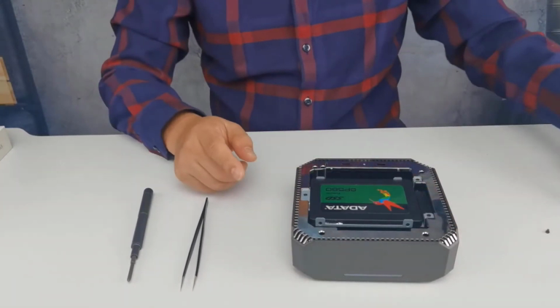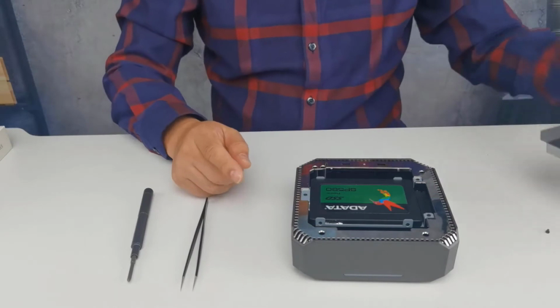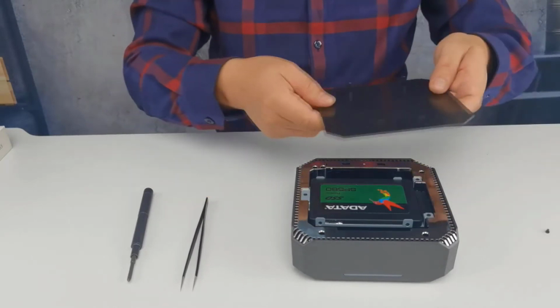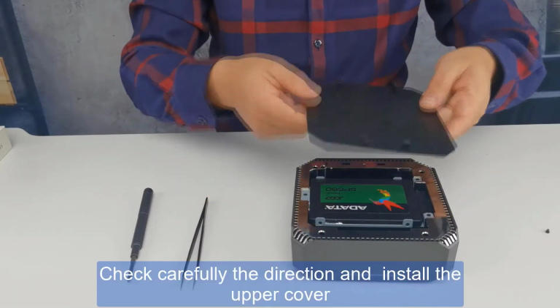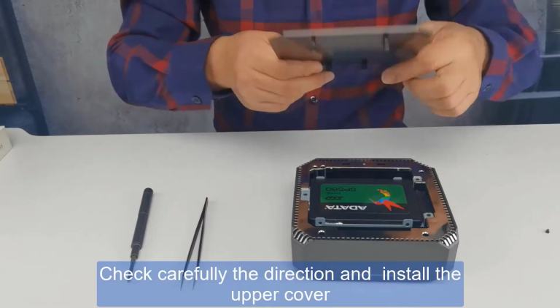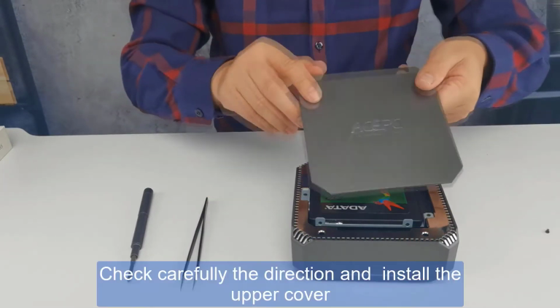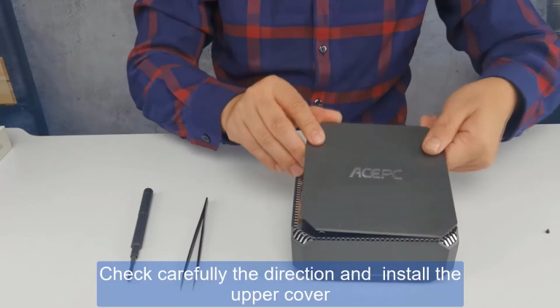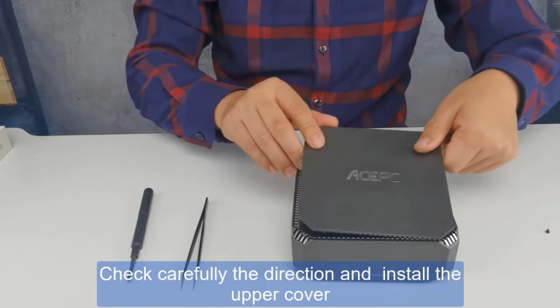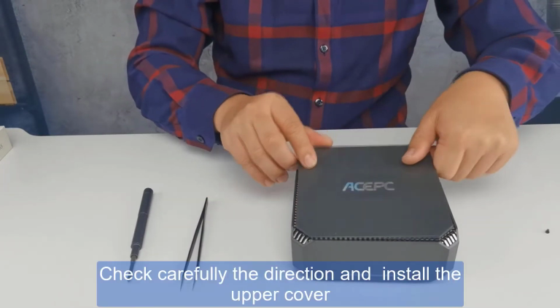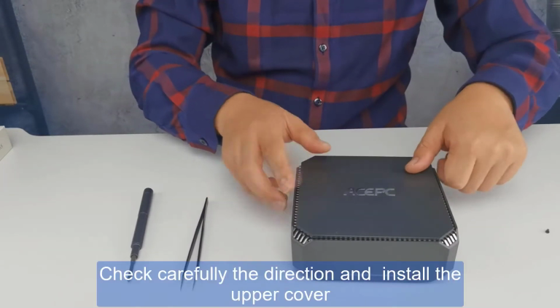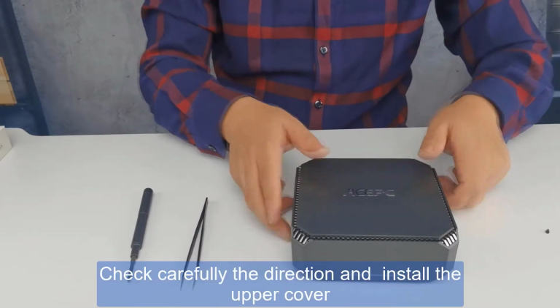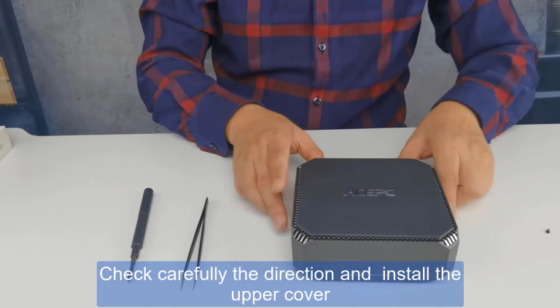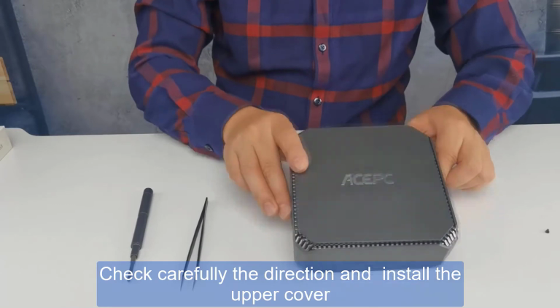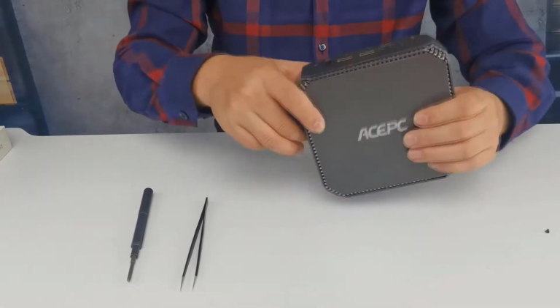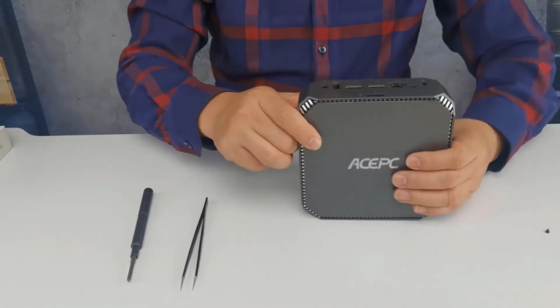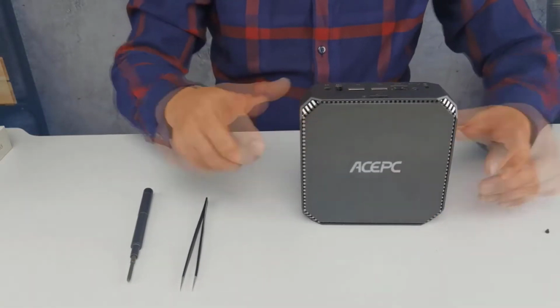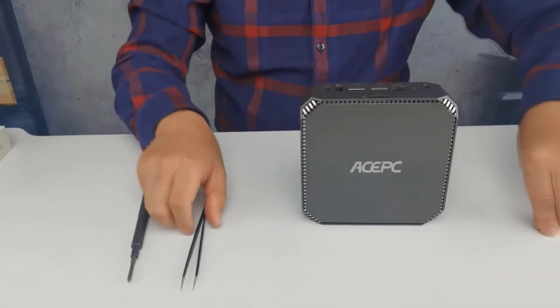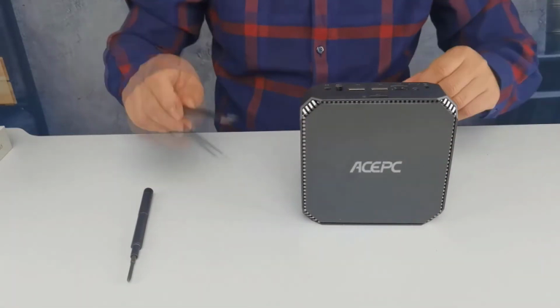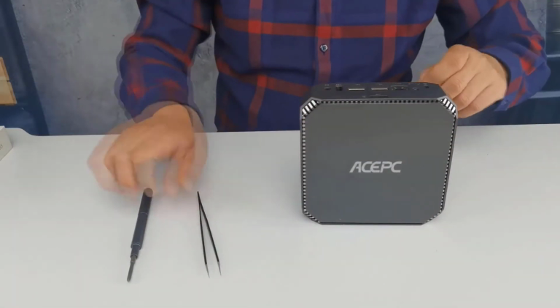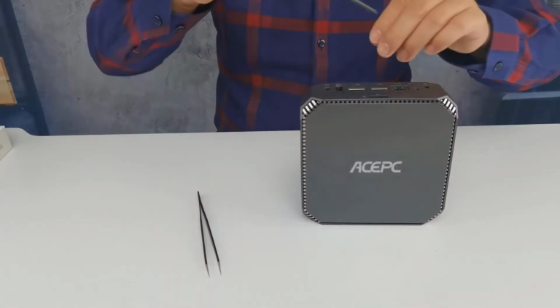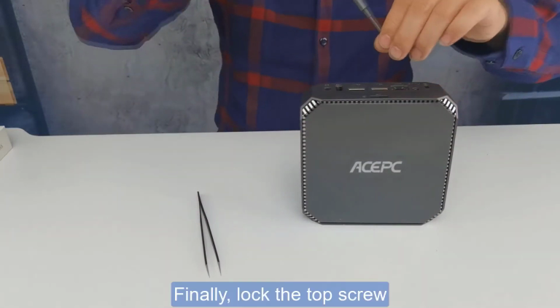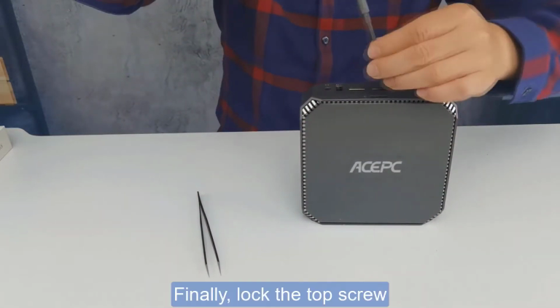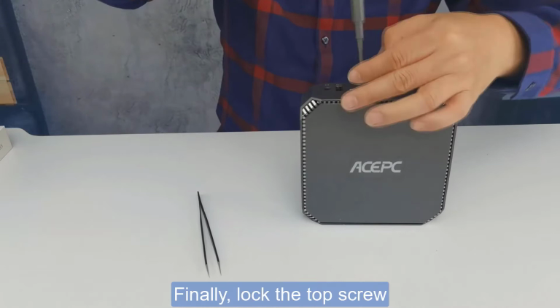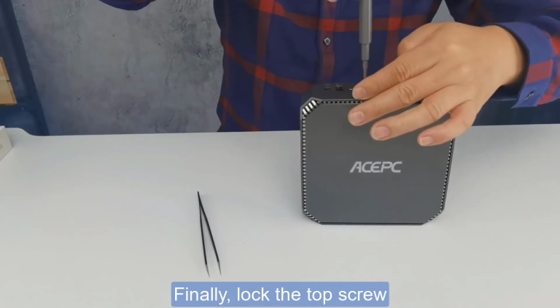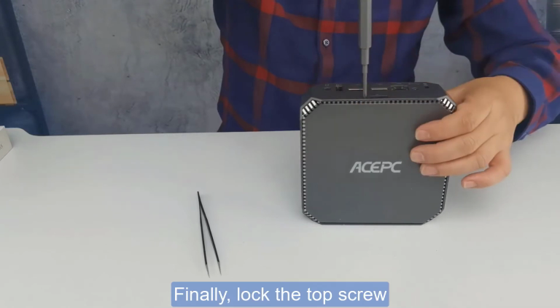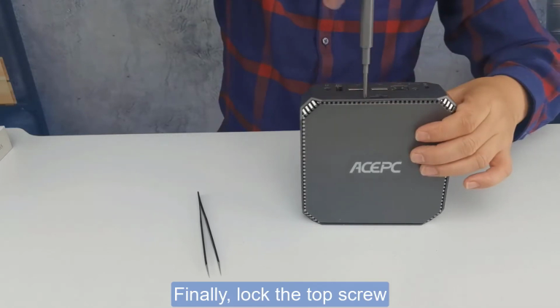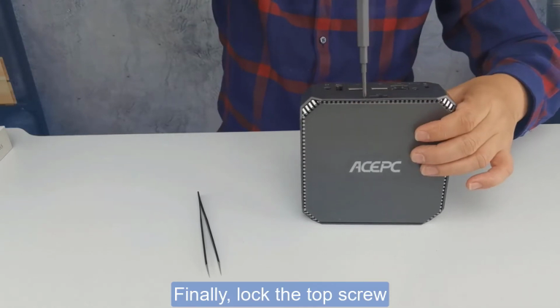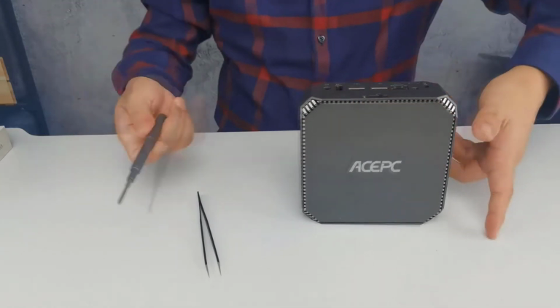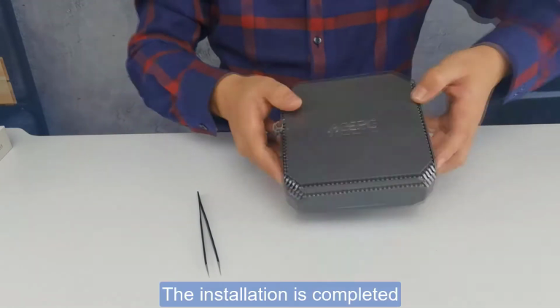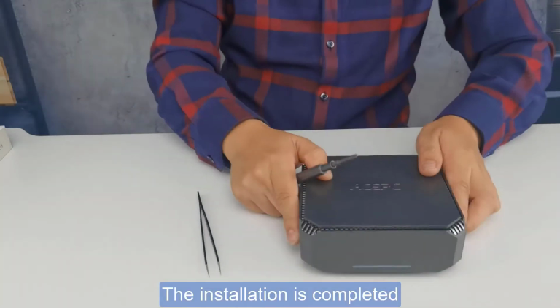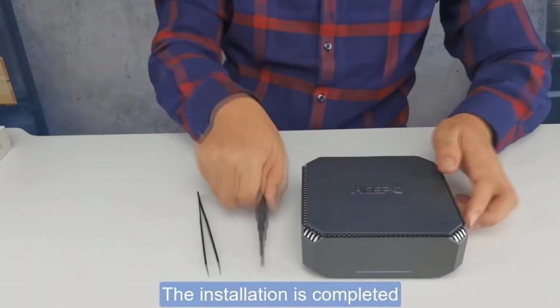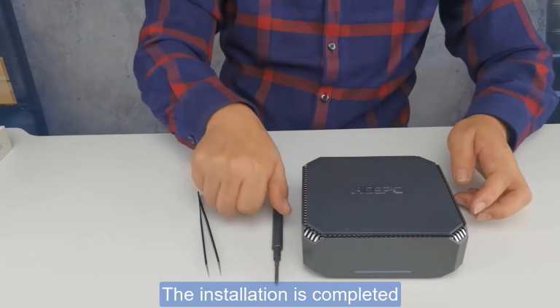Check carefully the direction and install the upper cover. Finally, tighten the top screw — the installation is completed.